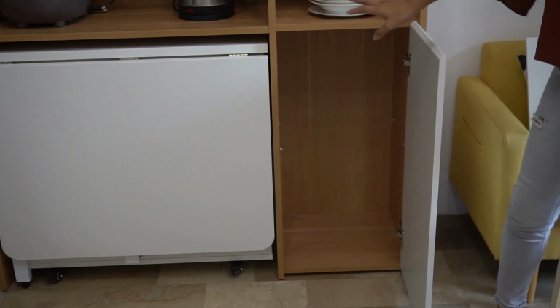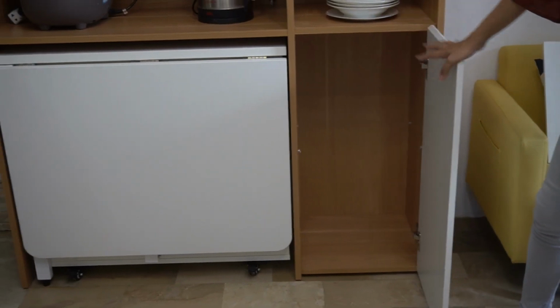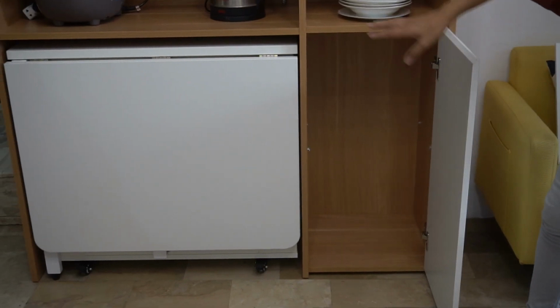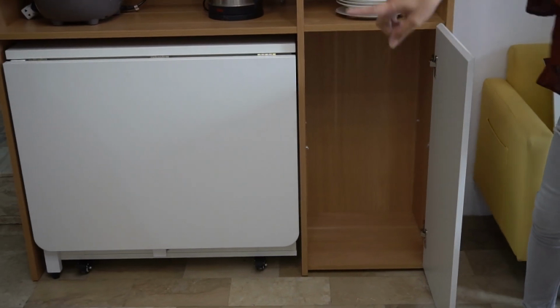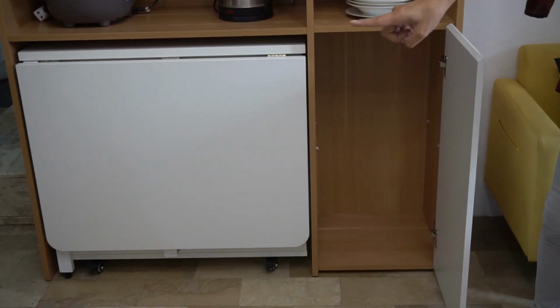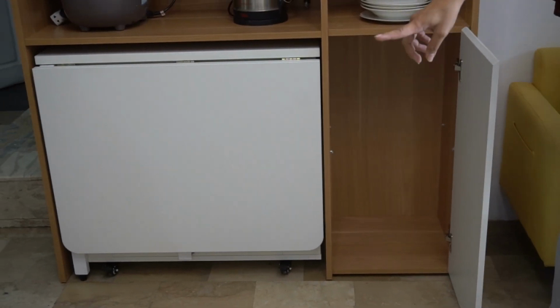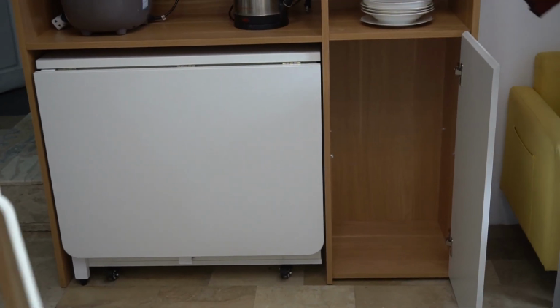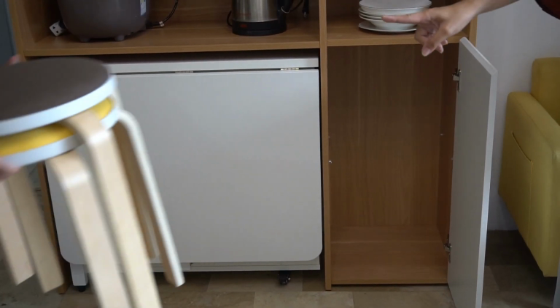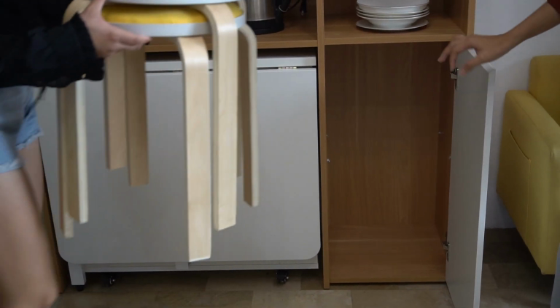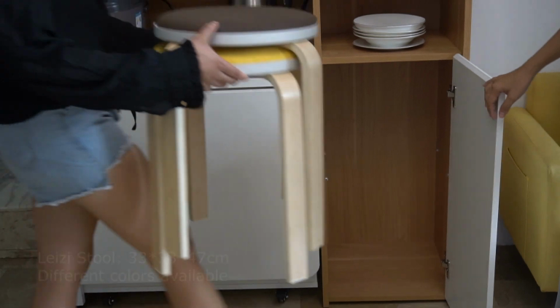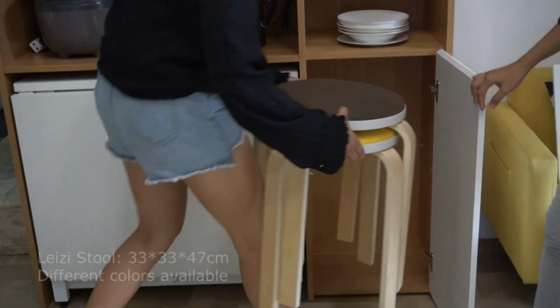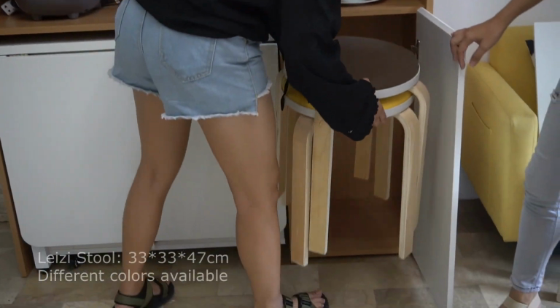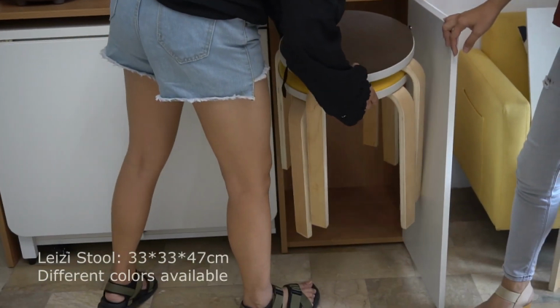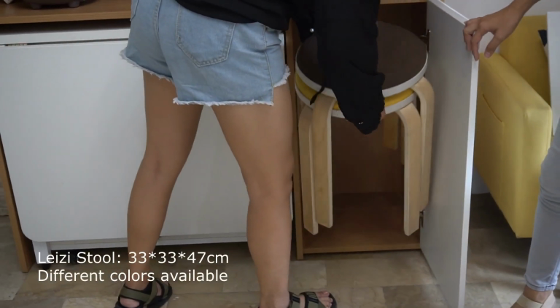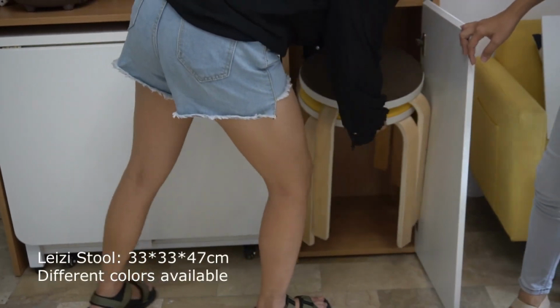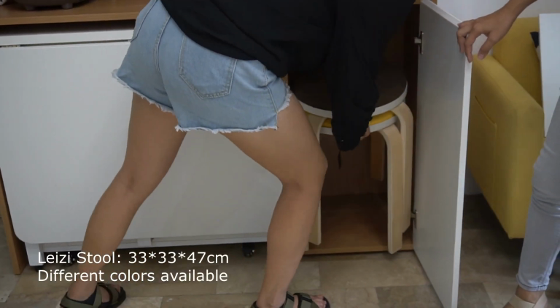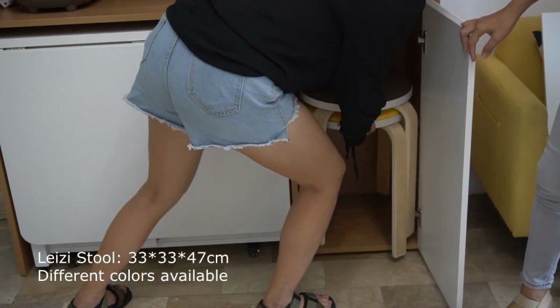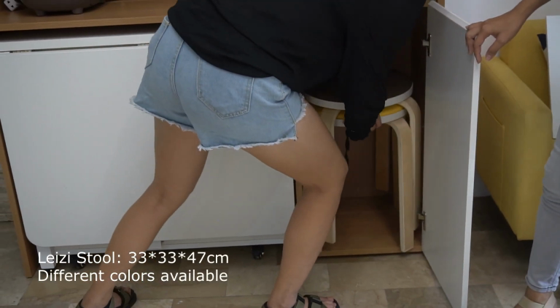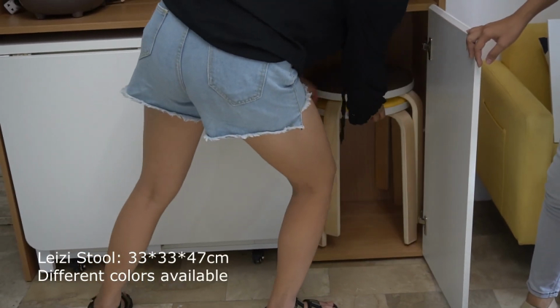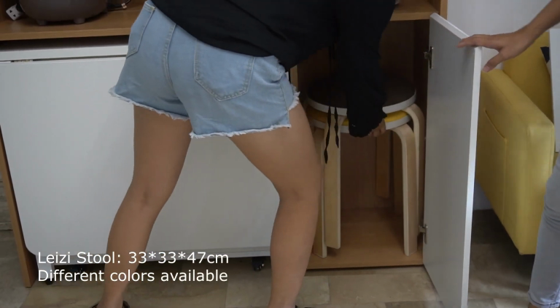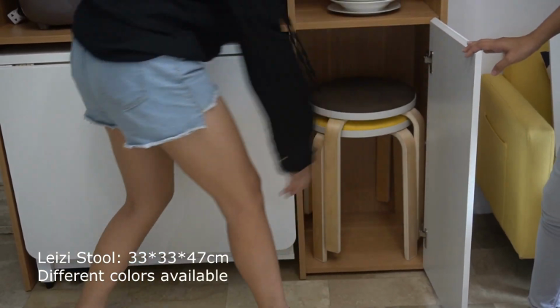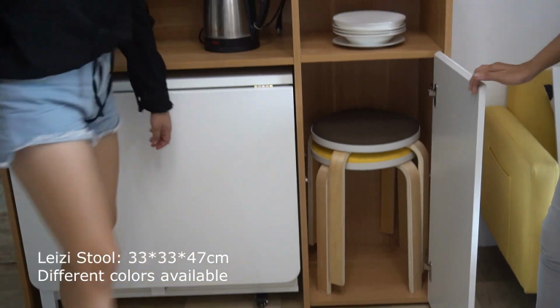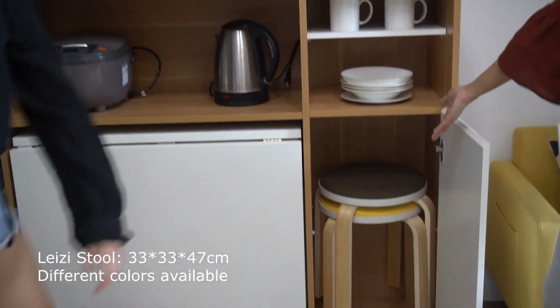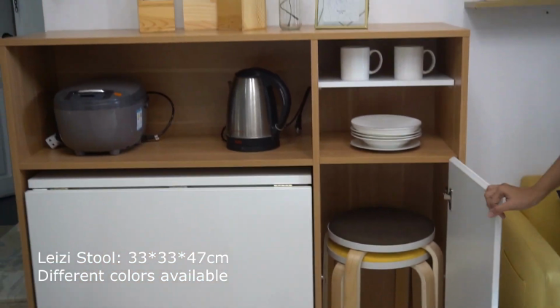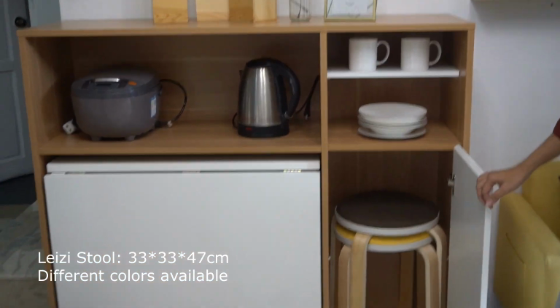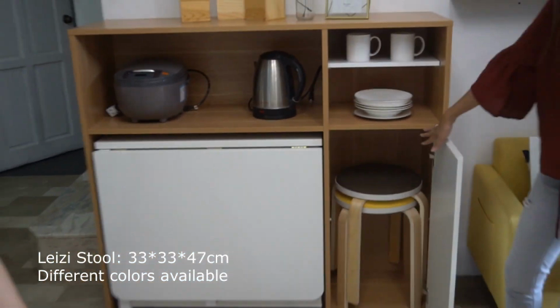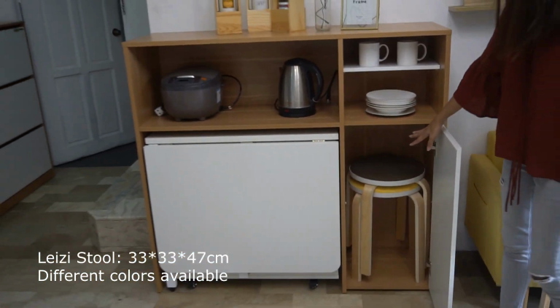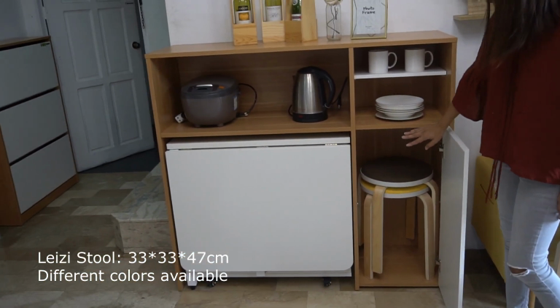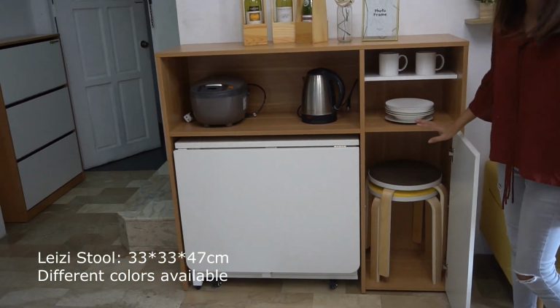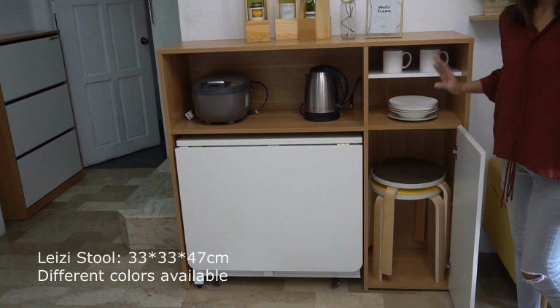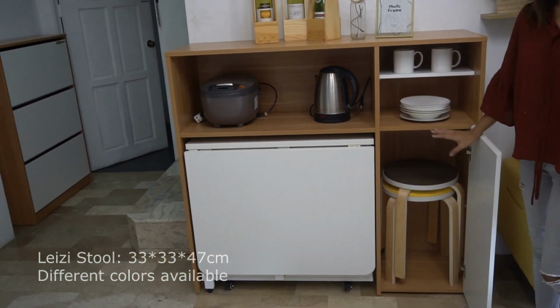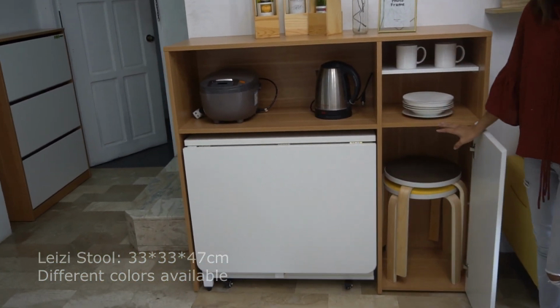This type of thing also comes with this type of stool. You can also buy a lazy susan. You can put up to four pieces on top.